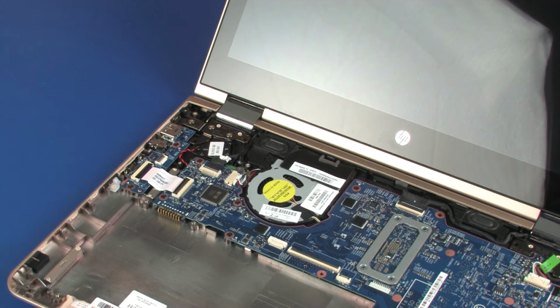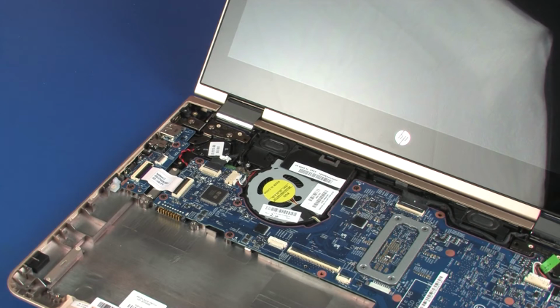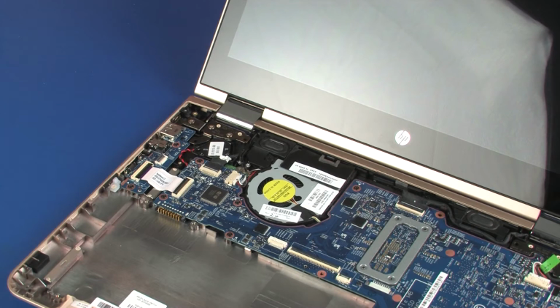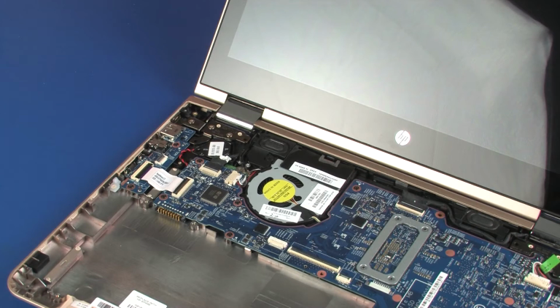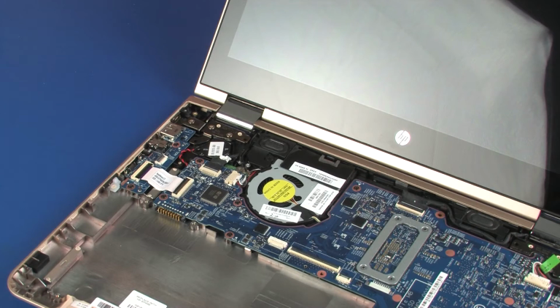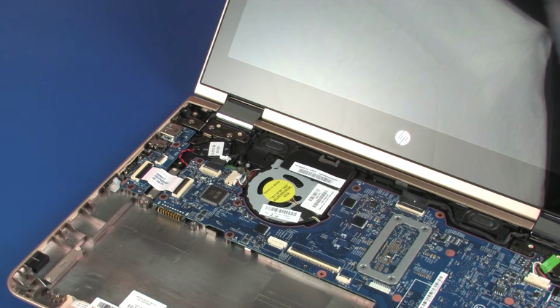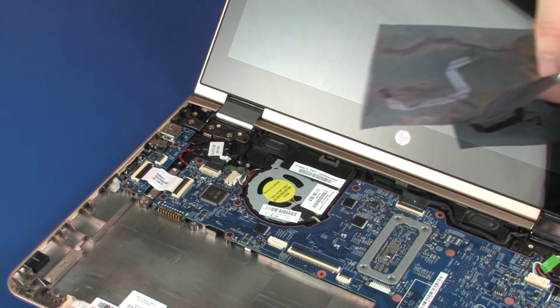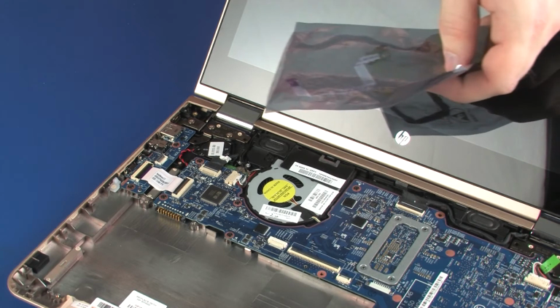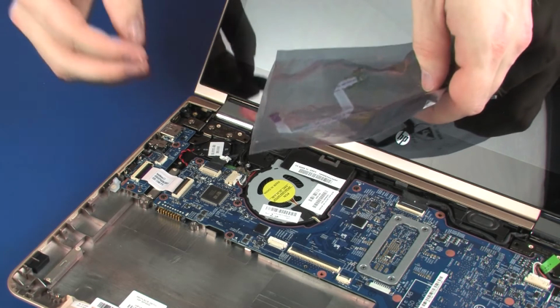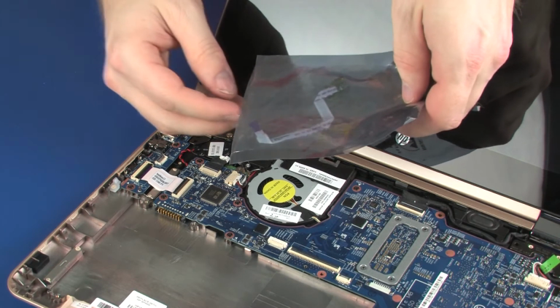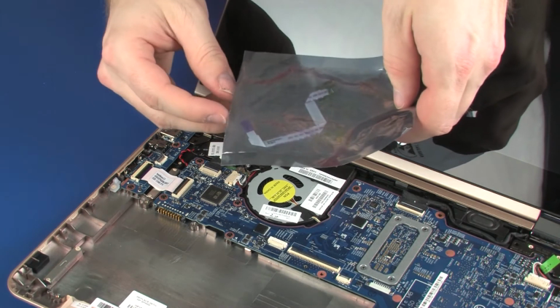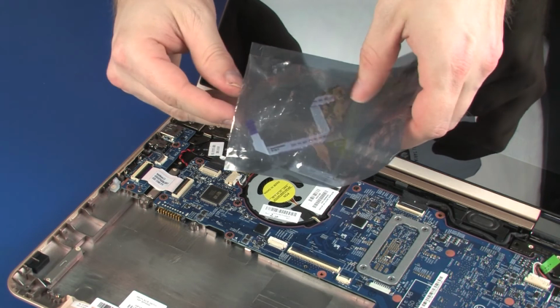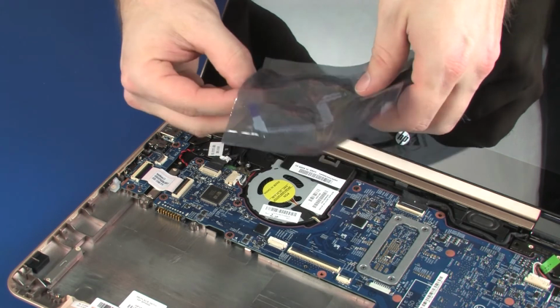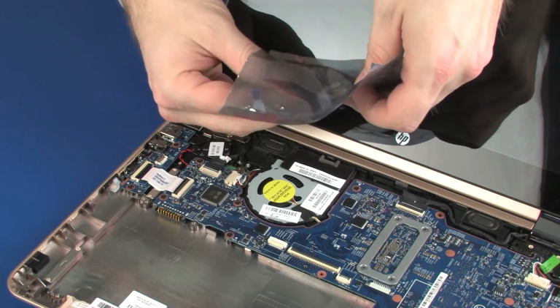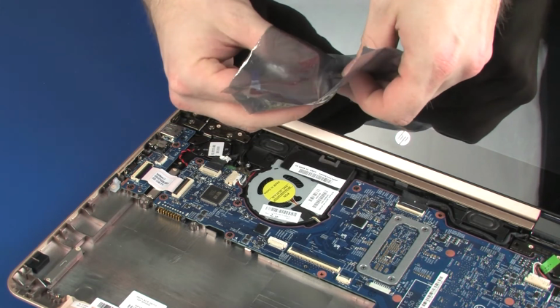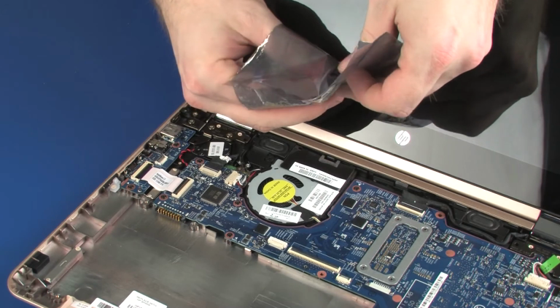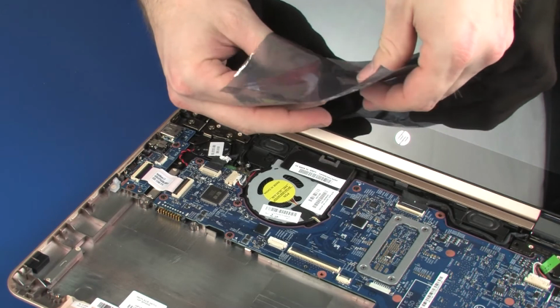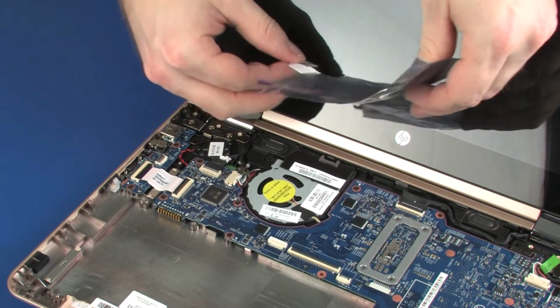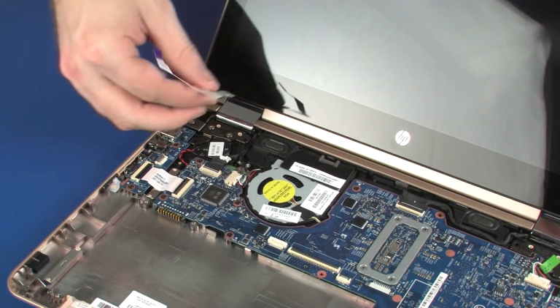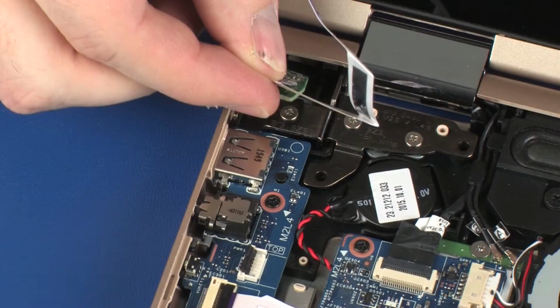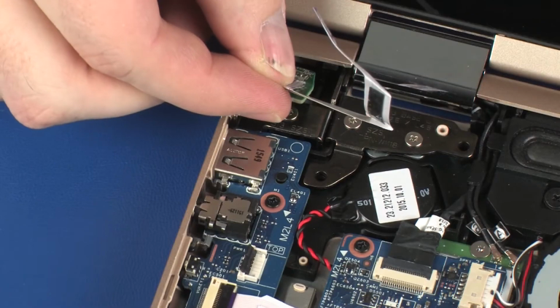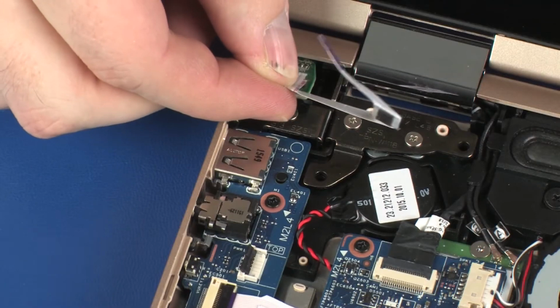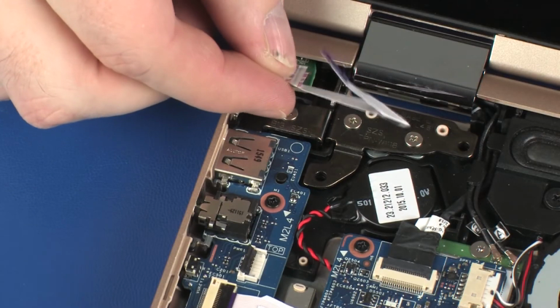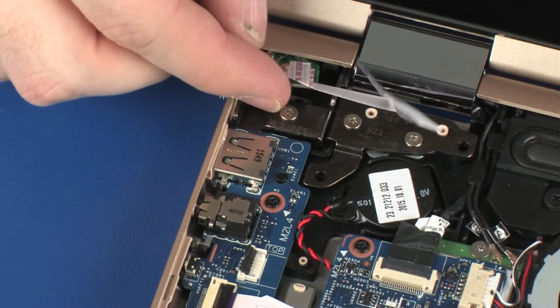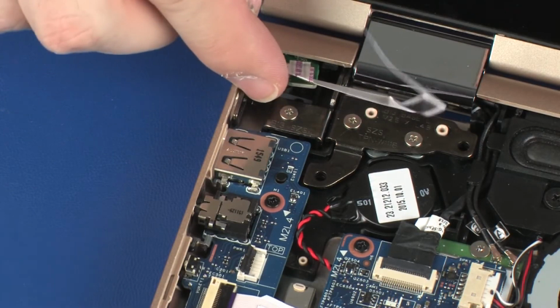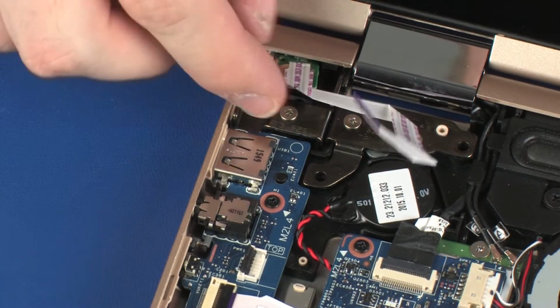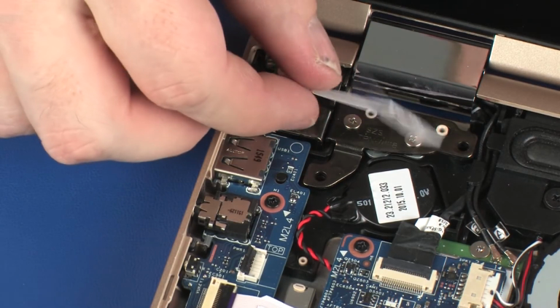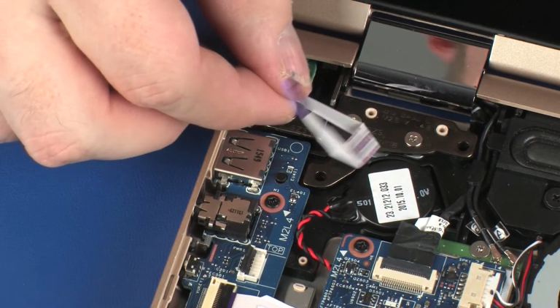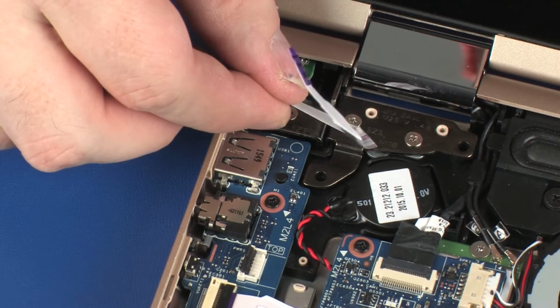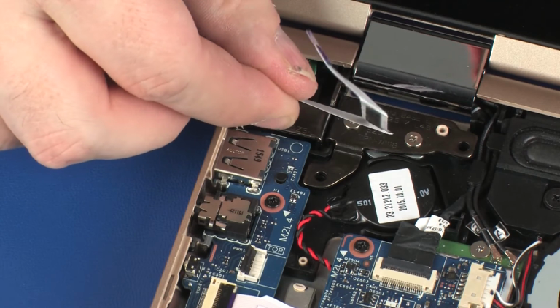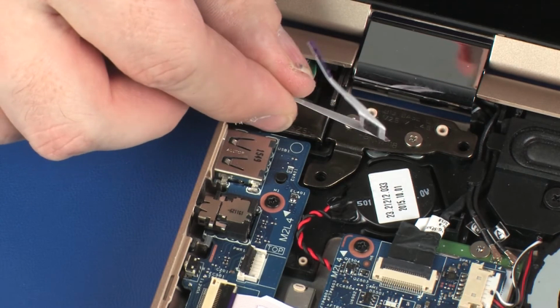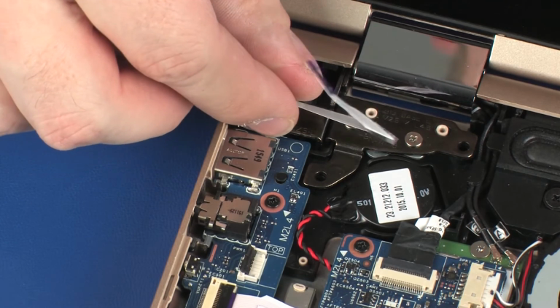Replacement. Remove the power button board from the static-dissipative bag. Toe the power button board under the lip on the base enclosure and lower it onto the alignment pins.